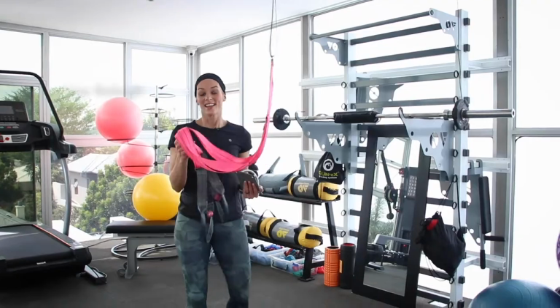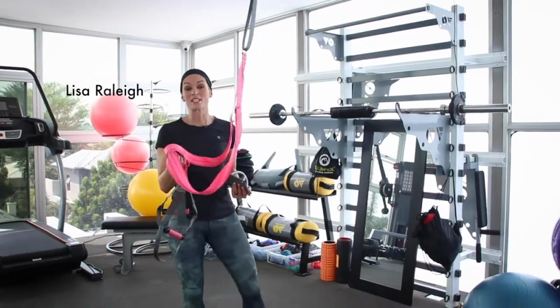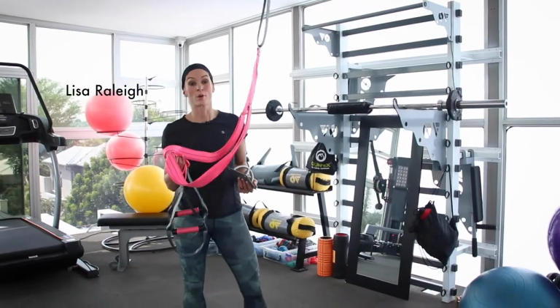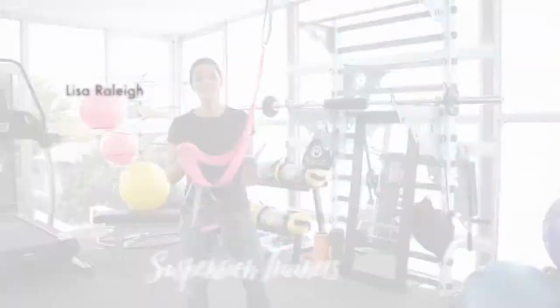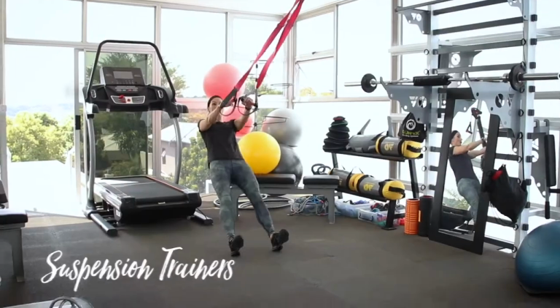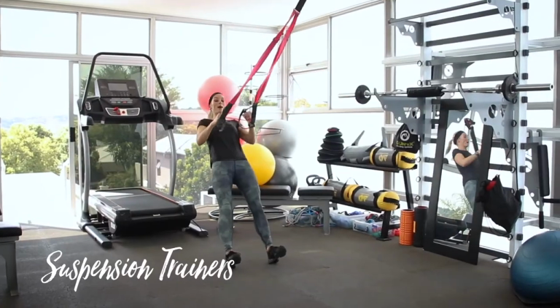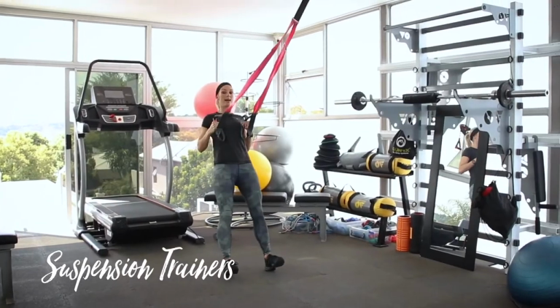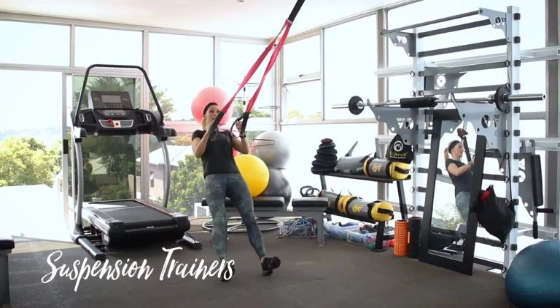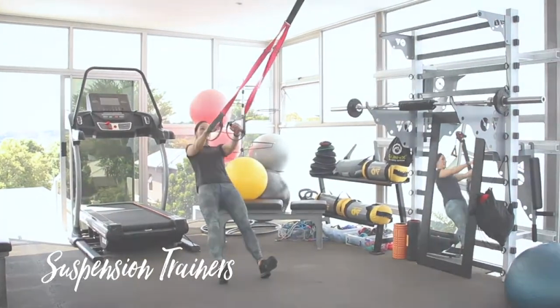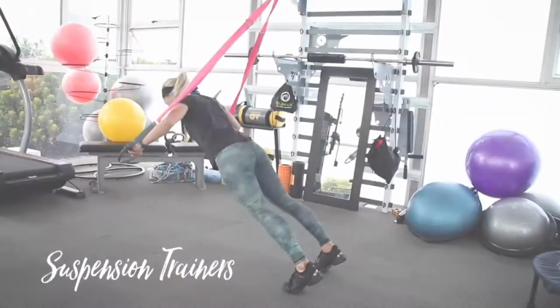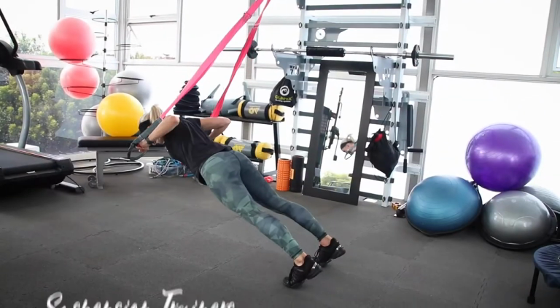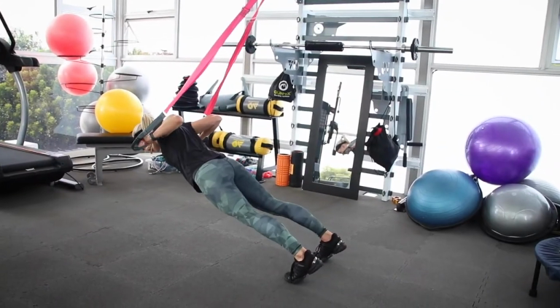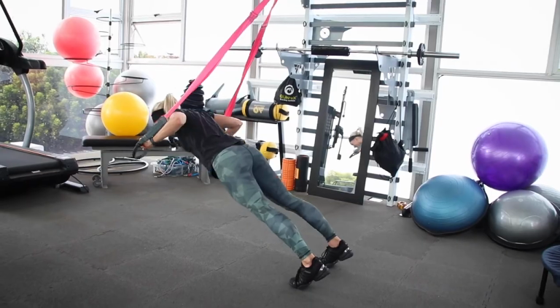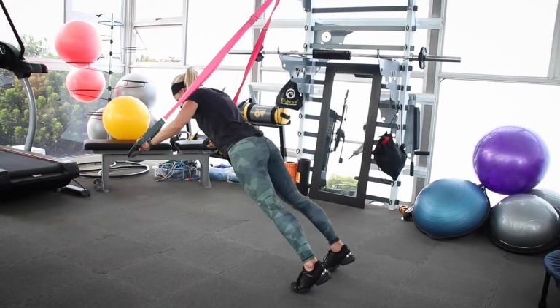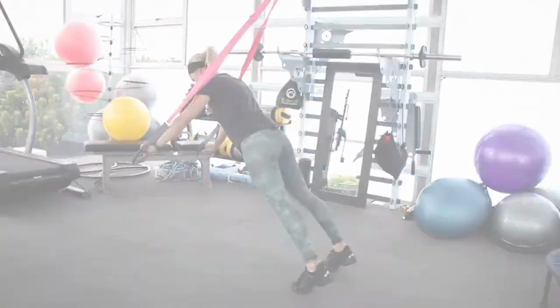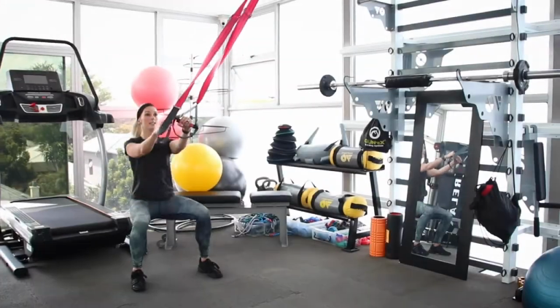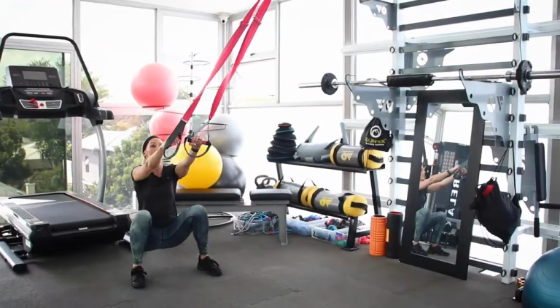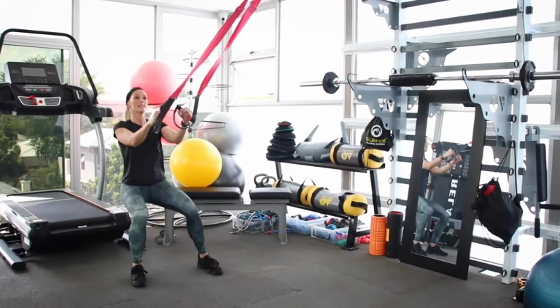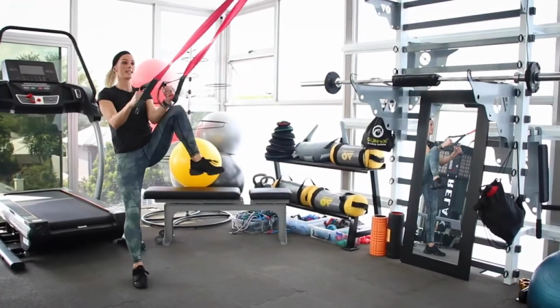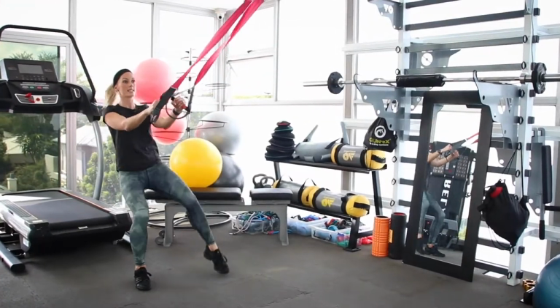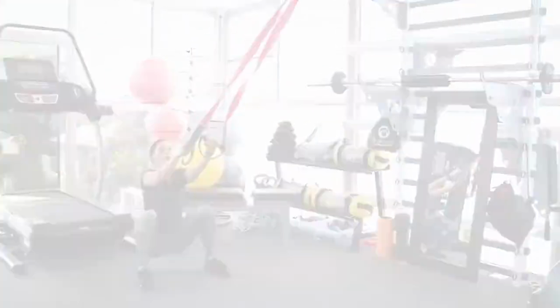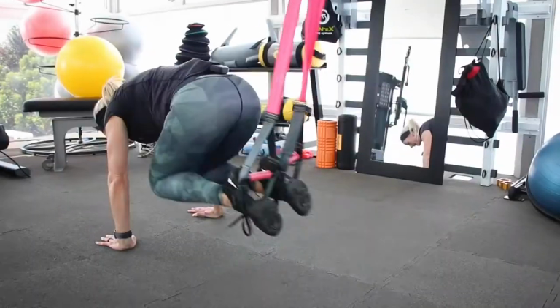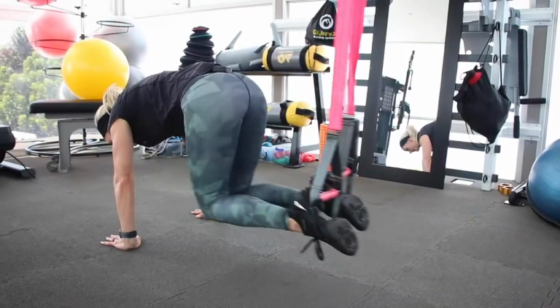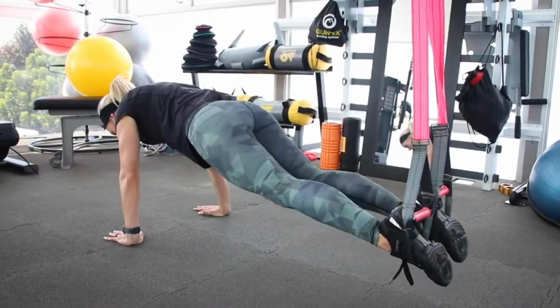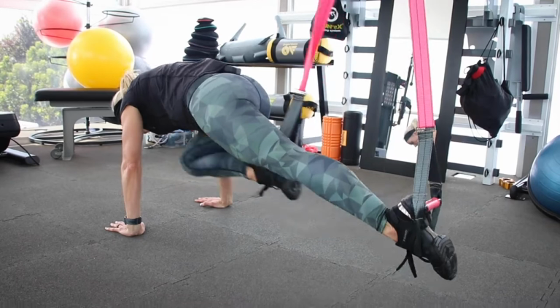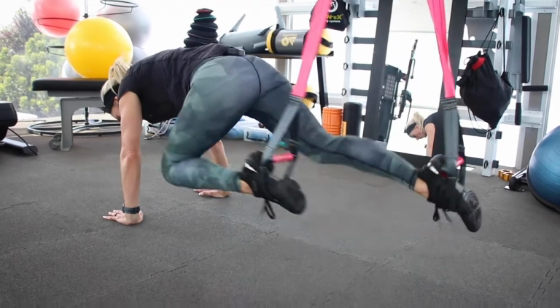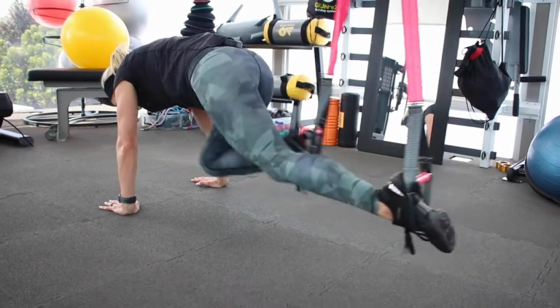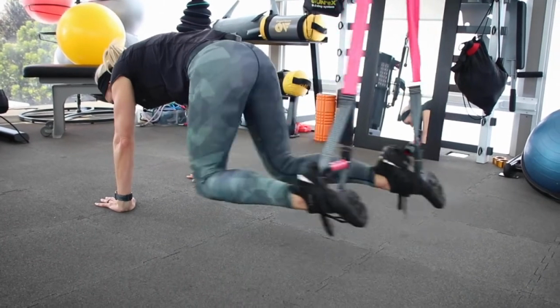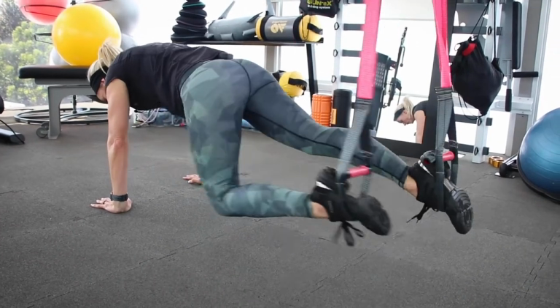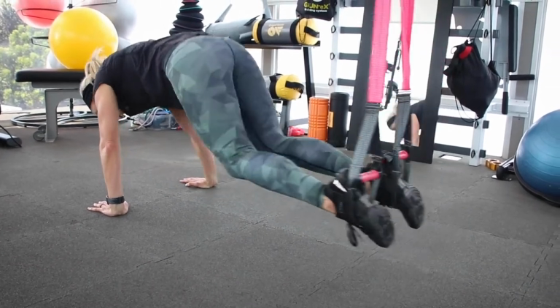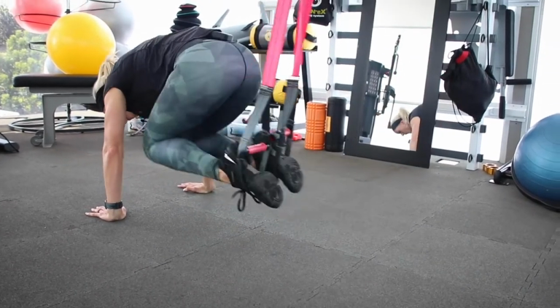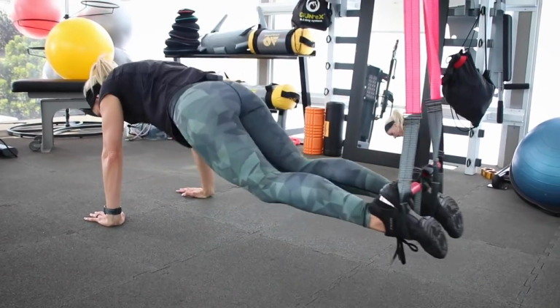This piece of gym equipment is called a suspension trainer. I'll be putting up a whole lot of exercise videos on my e-store for people that want to get a suspension trainer for home. It's a super cool thing to have at home — do some strength training using your own body weight. This is your answer.